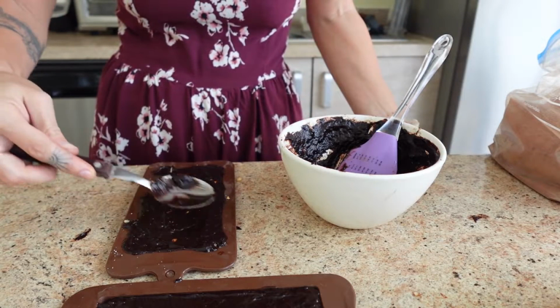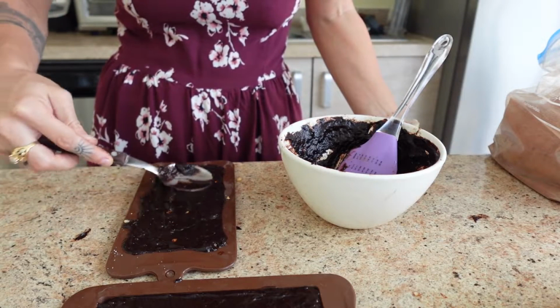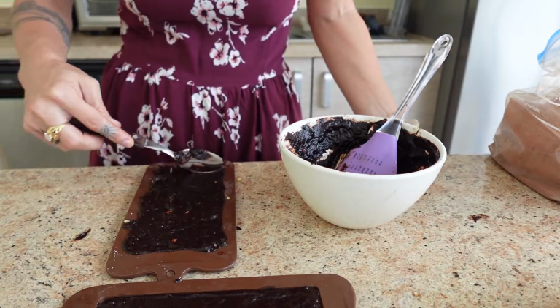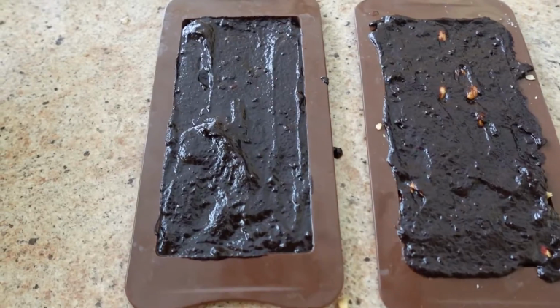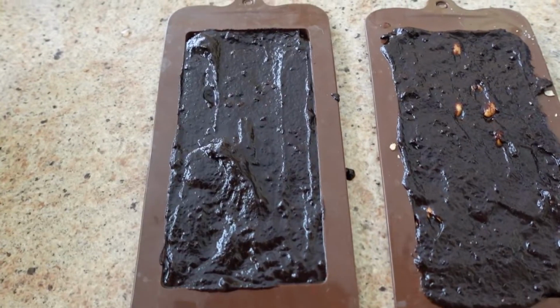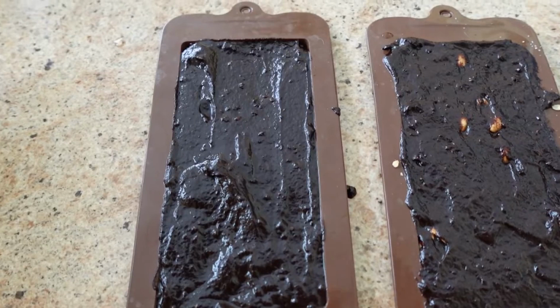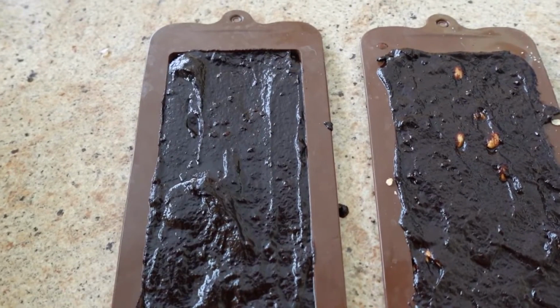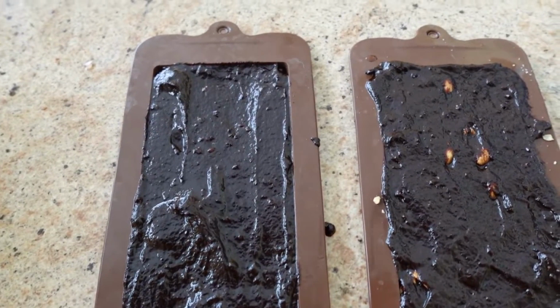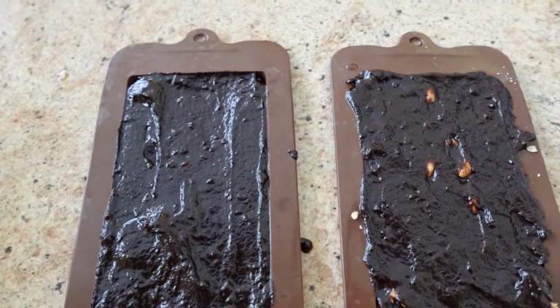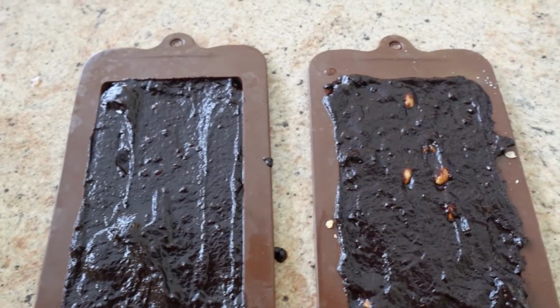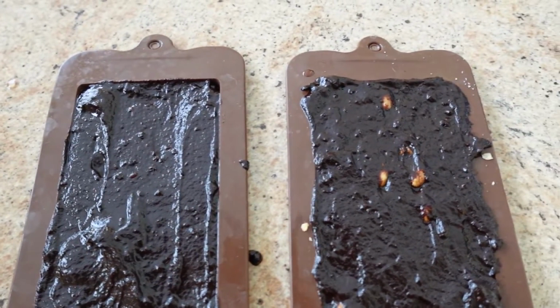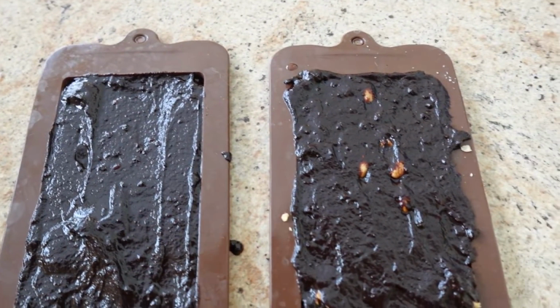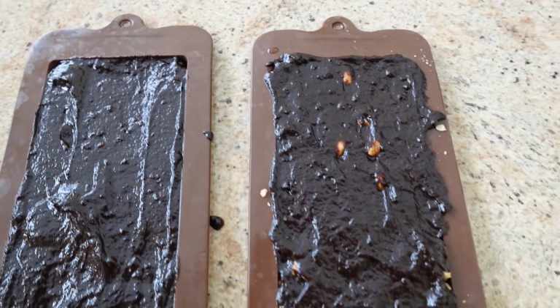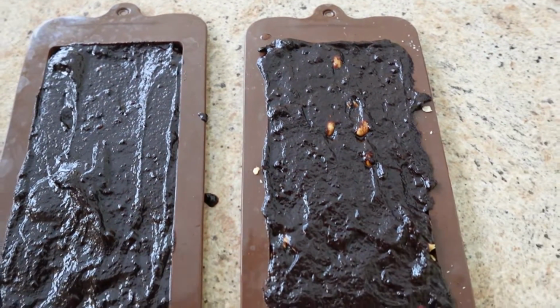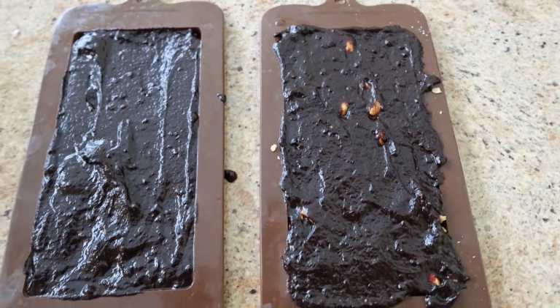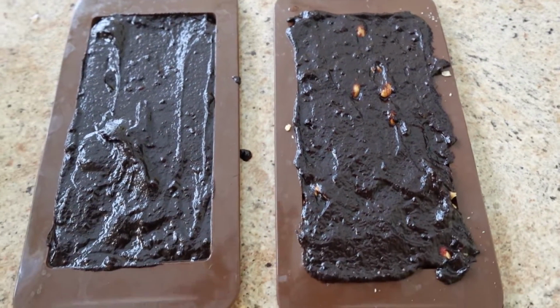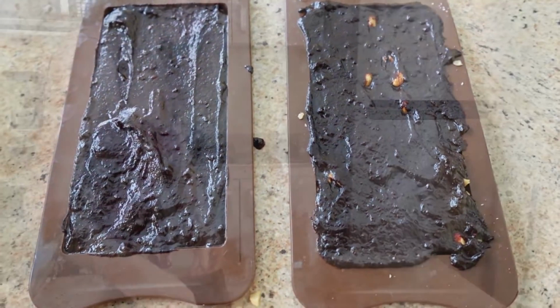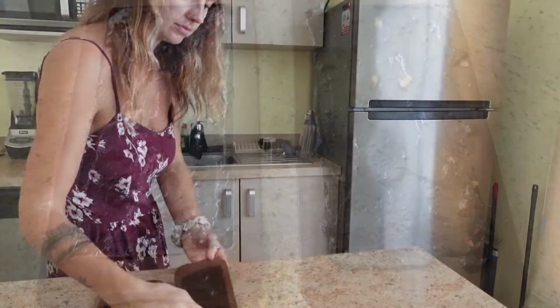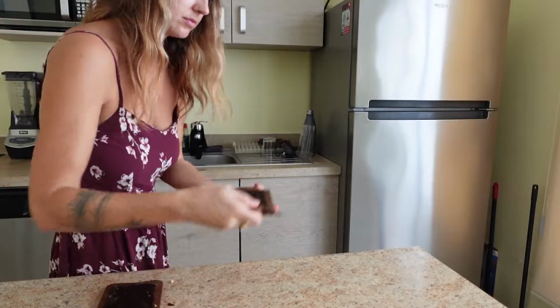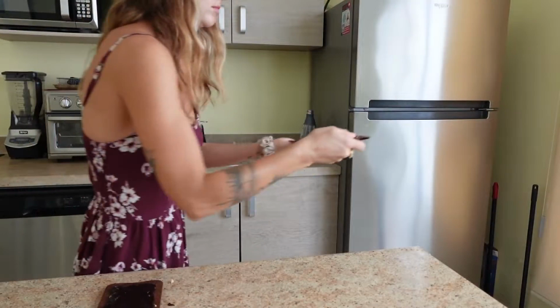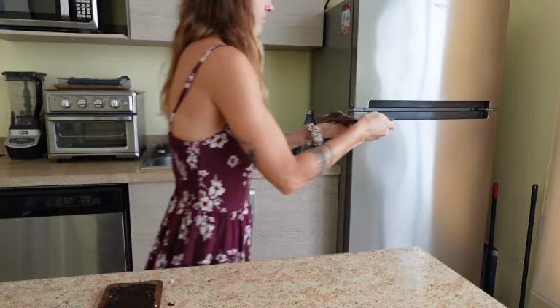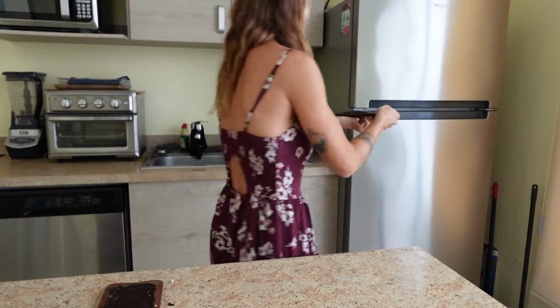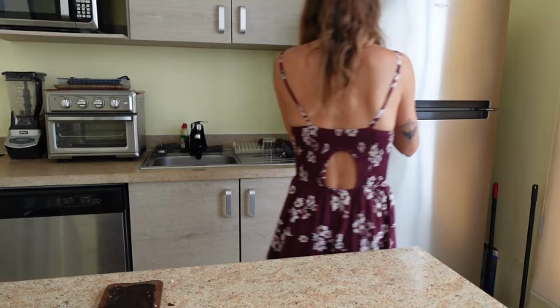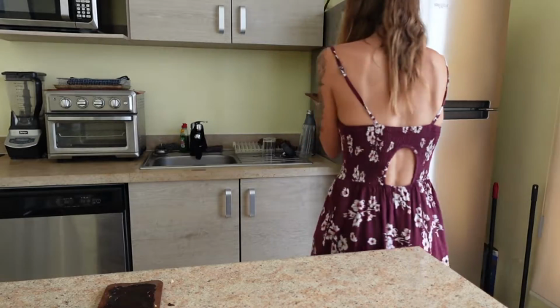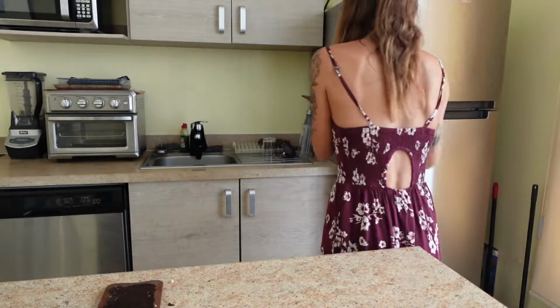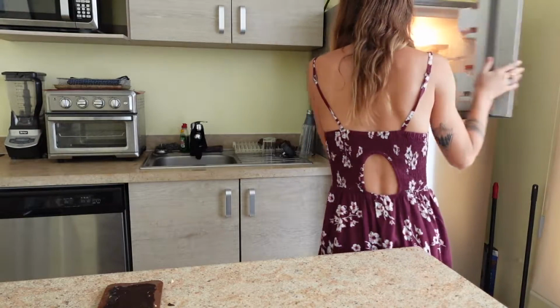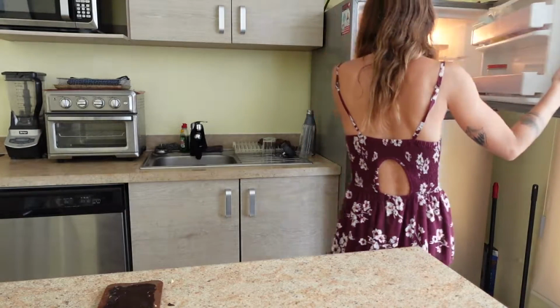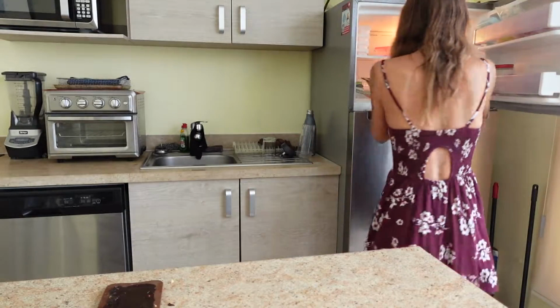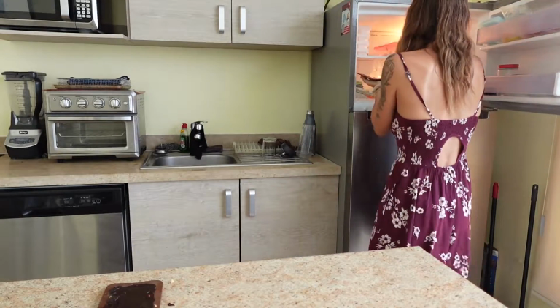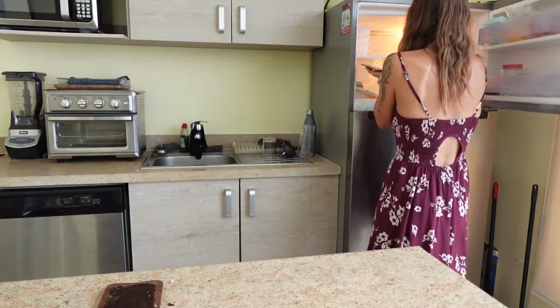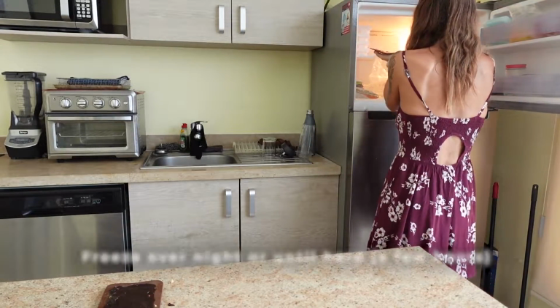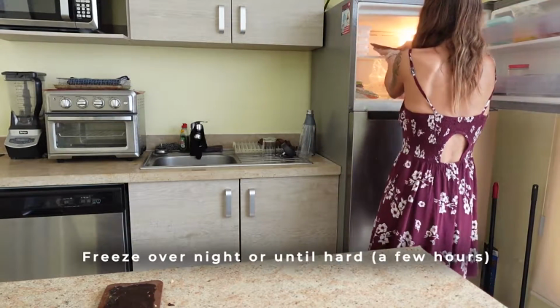Make sure you spread the chocolate all the way into the corners — it should look something like this. Now you're just going to freeze that for a few hours, or I did it overnight.